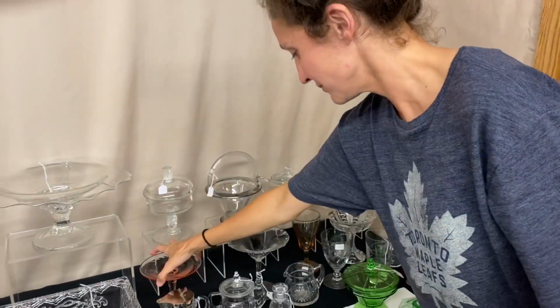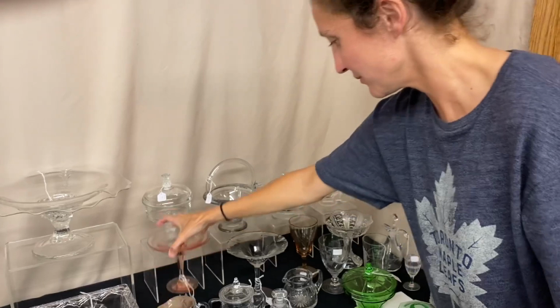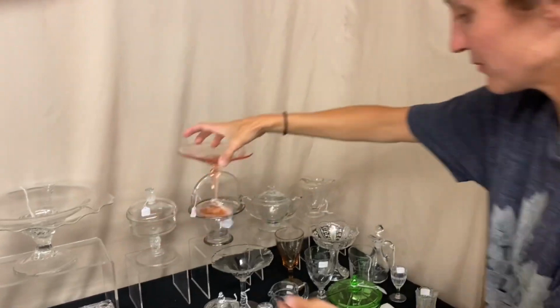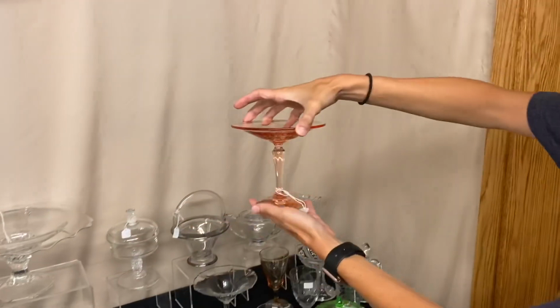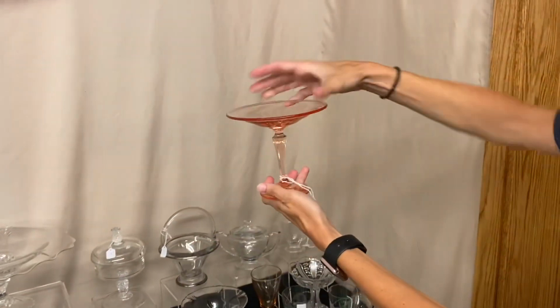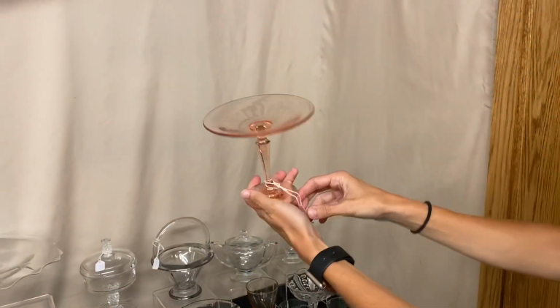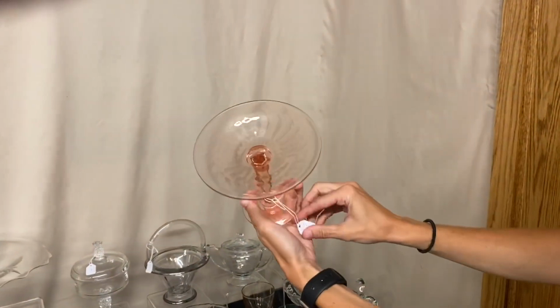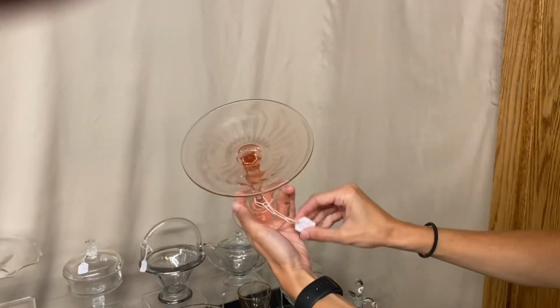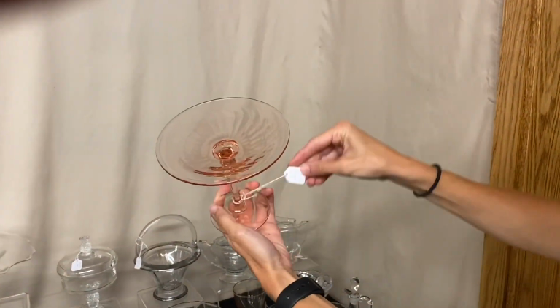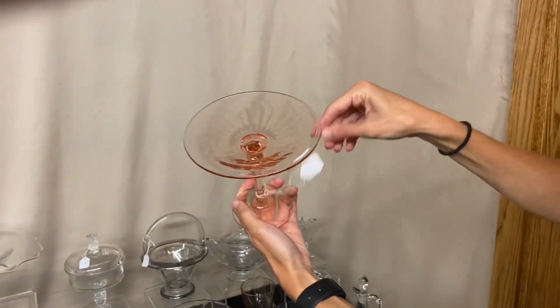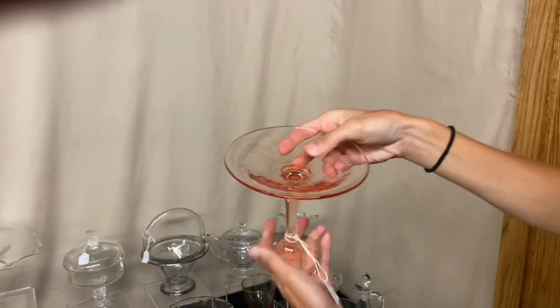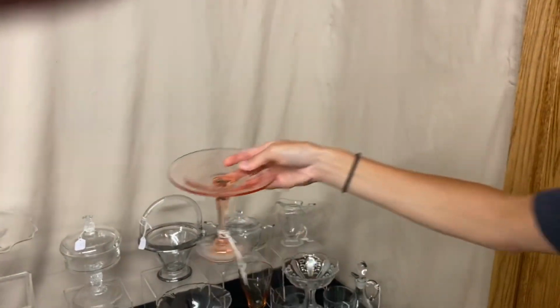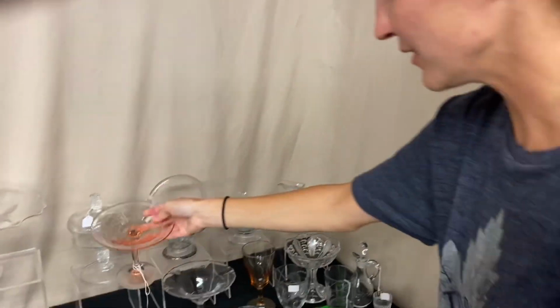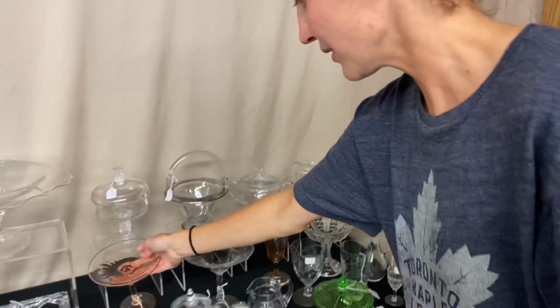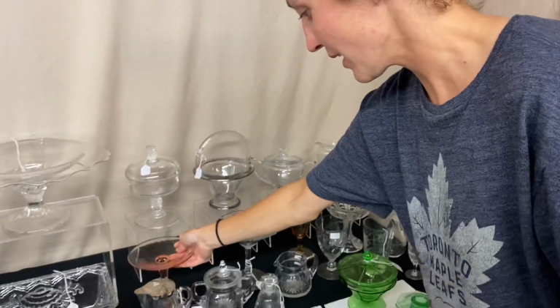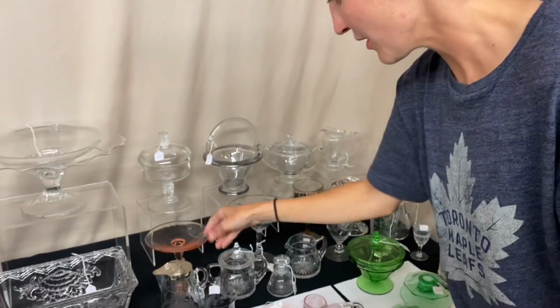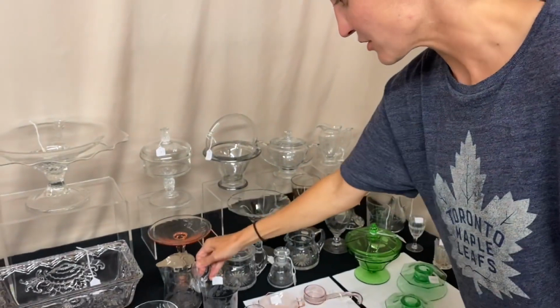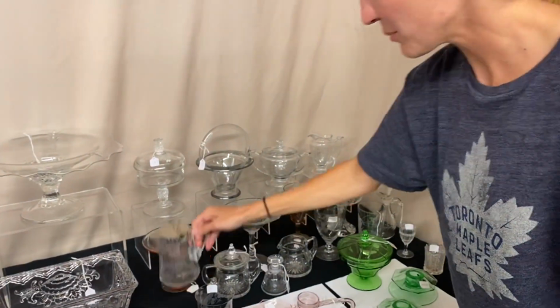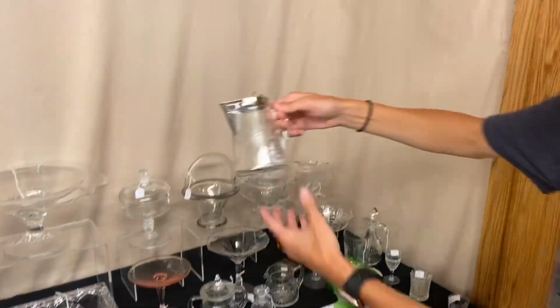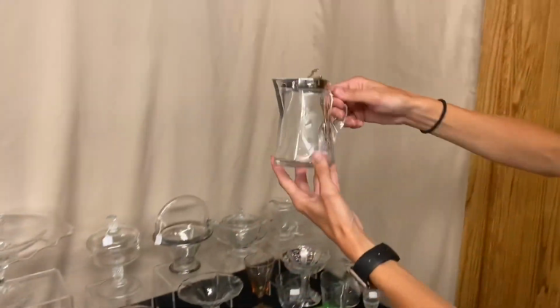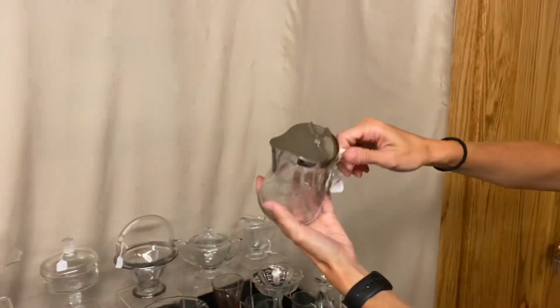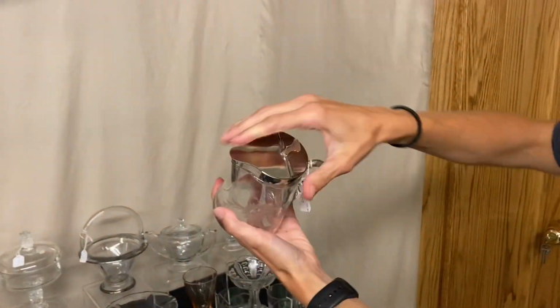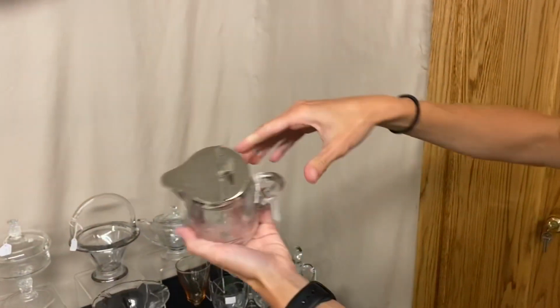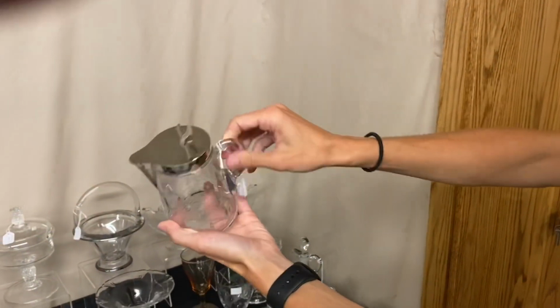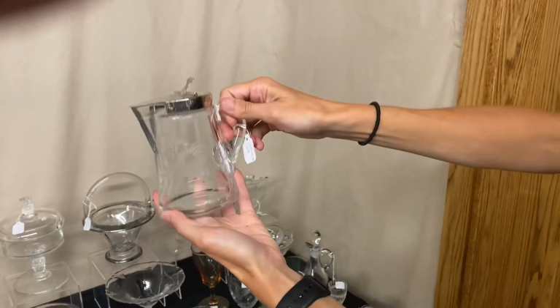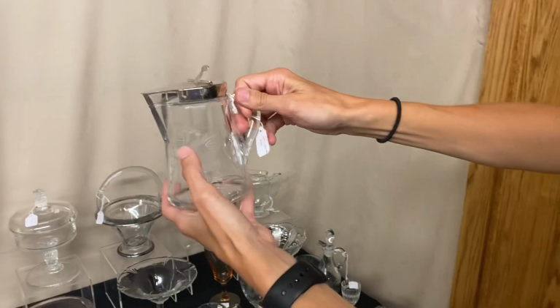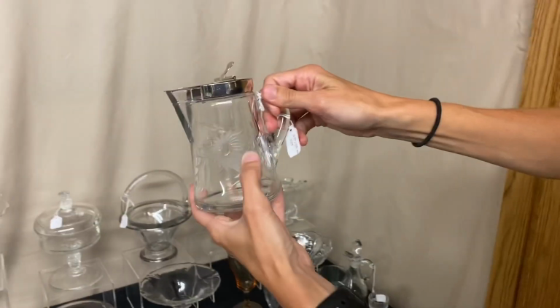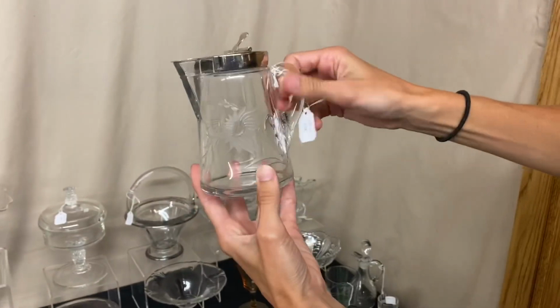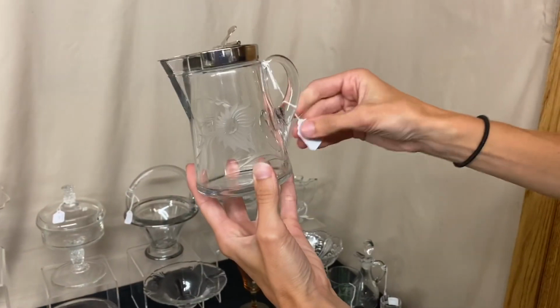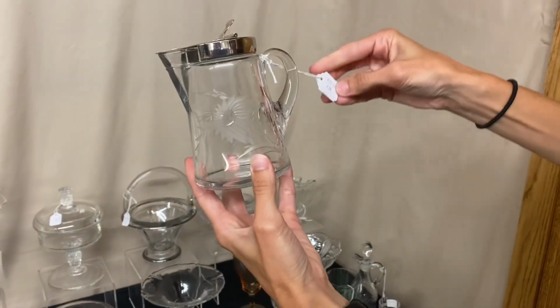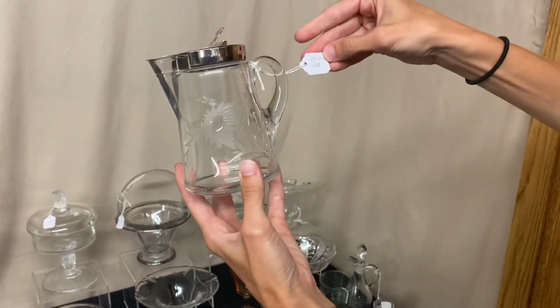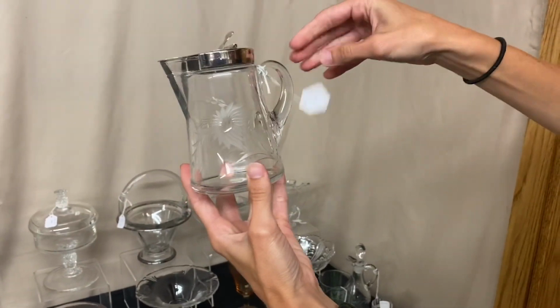We have a swirl little comport — it is marked, it's in Flamingo, and the price is $17.50. Next we have a syrup in great condition; the lid looks brand new. It has Windsor cutting on it, and it is $37.50.